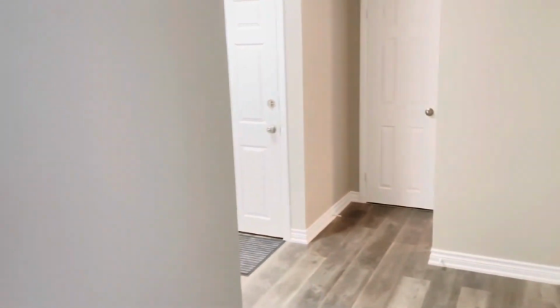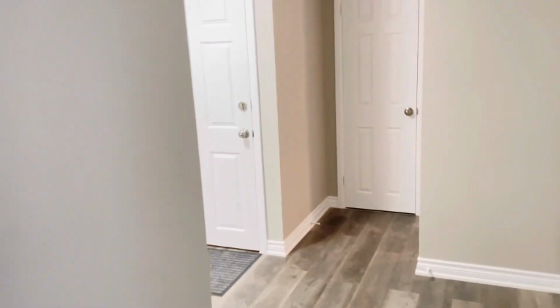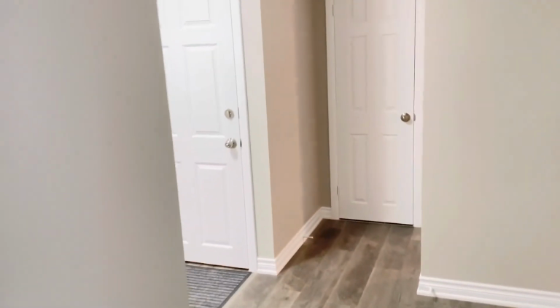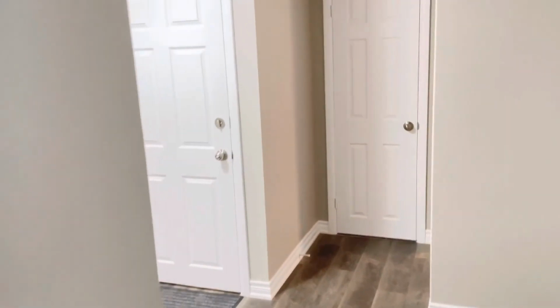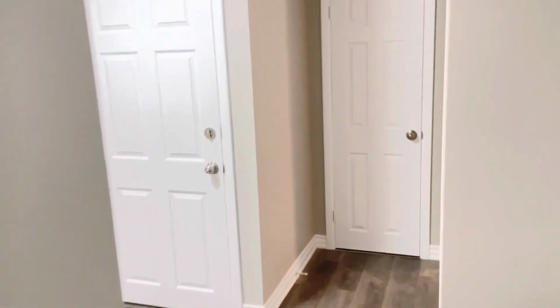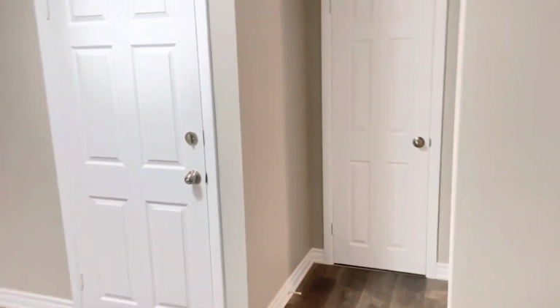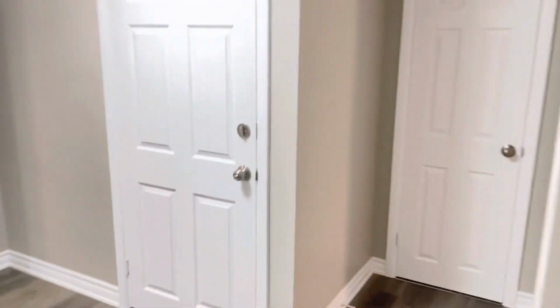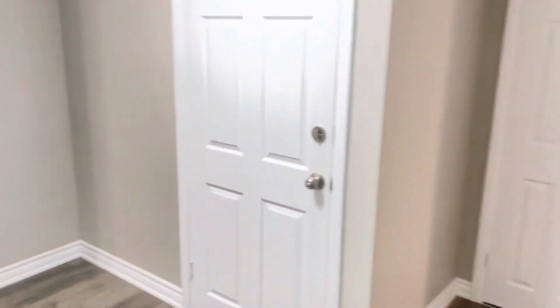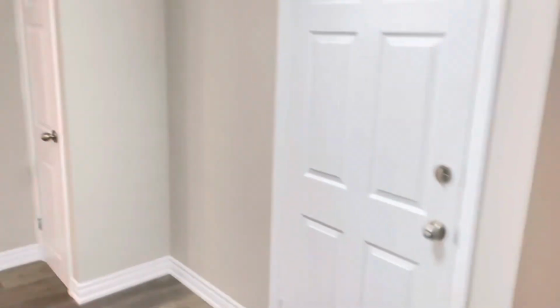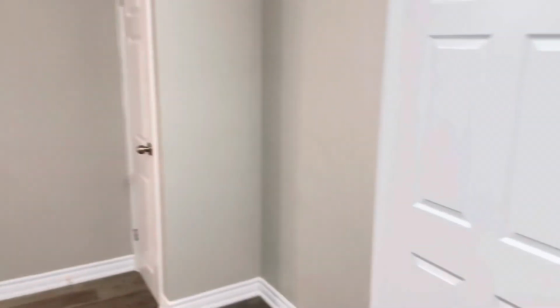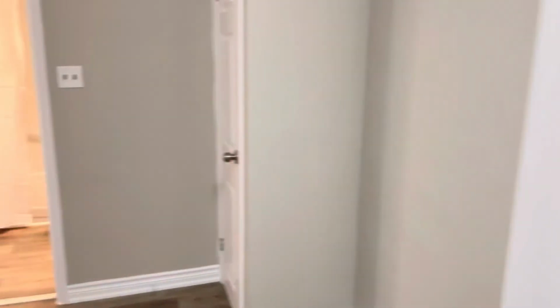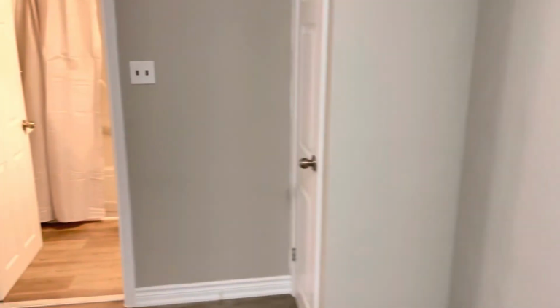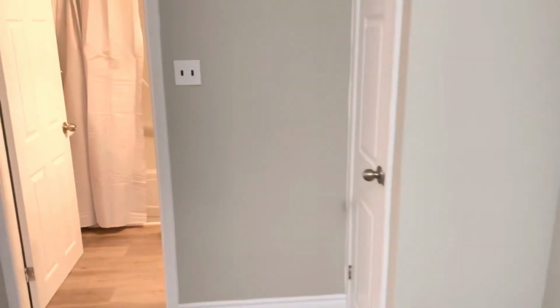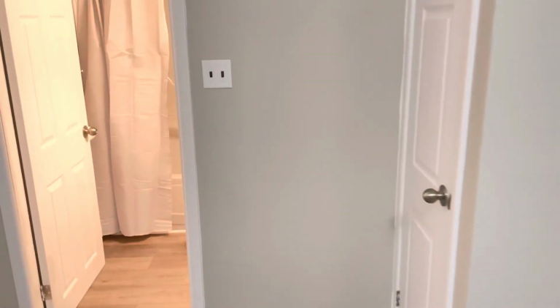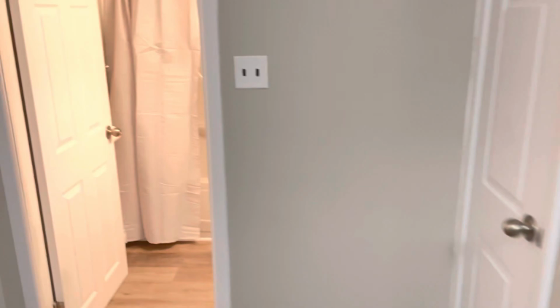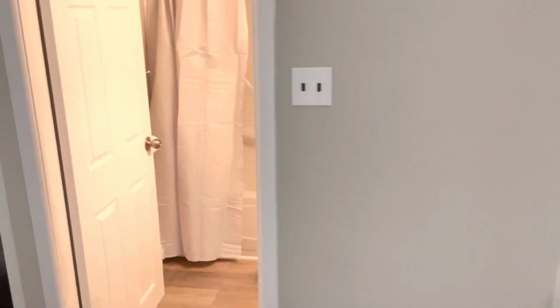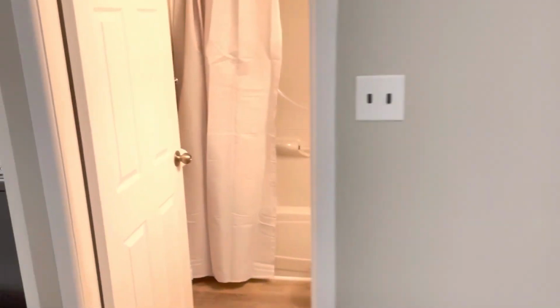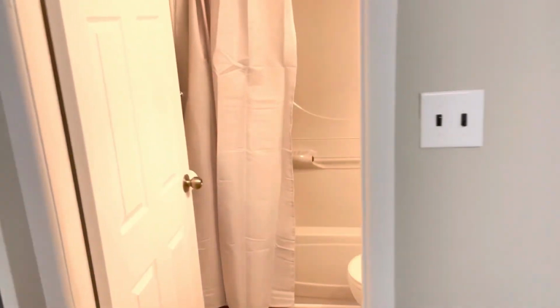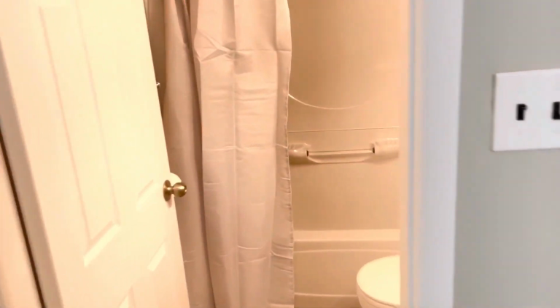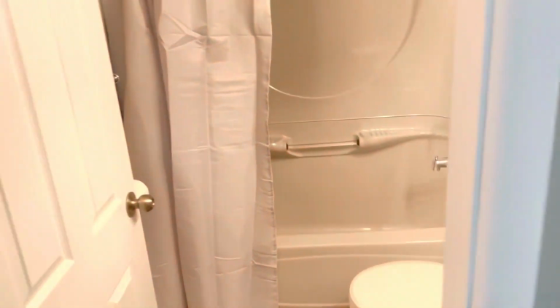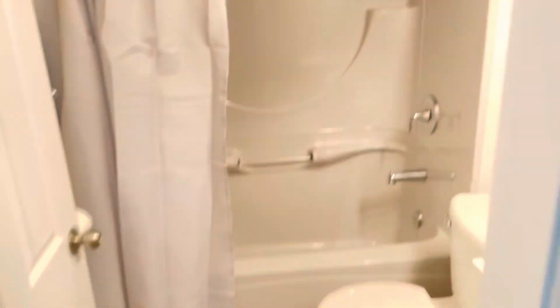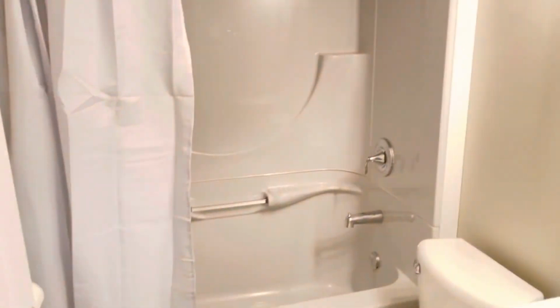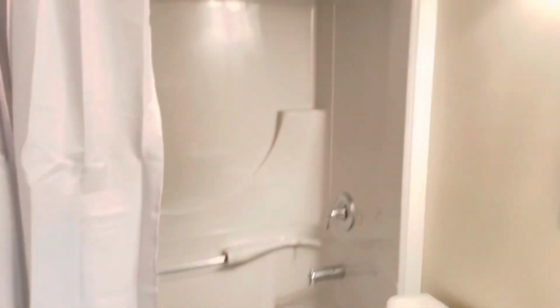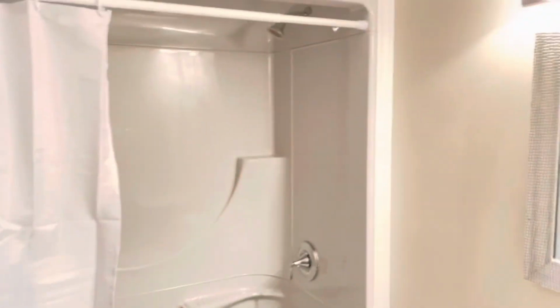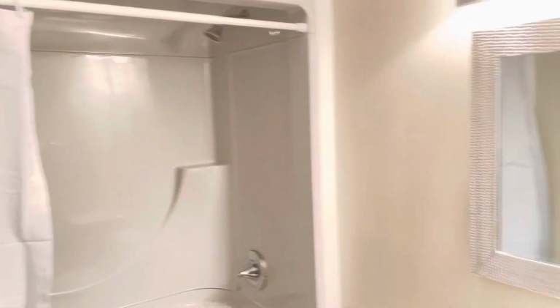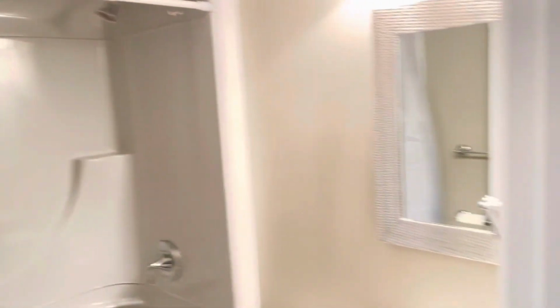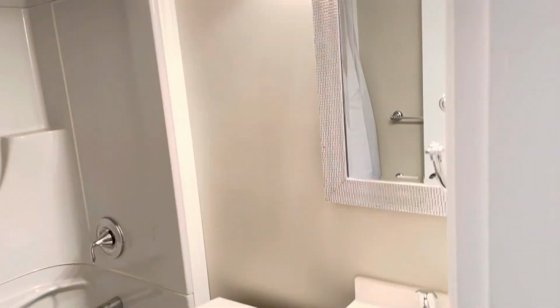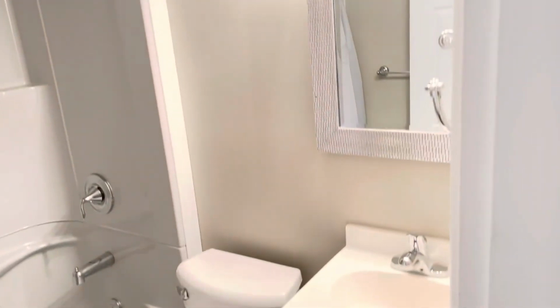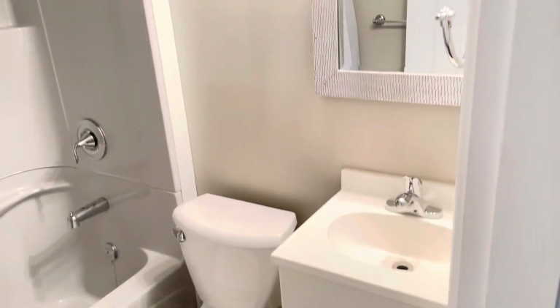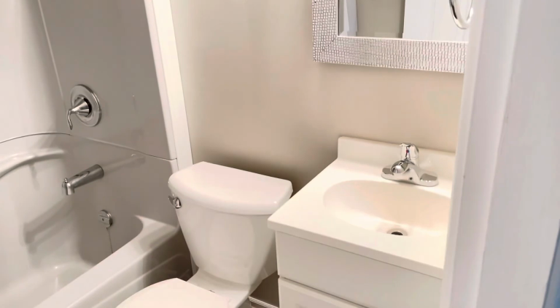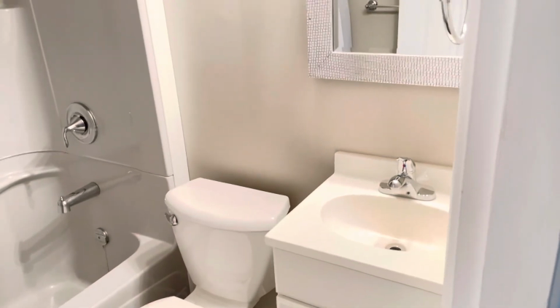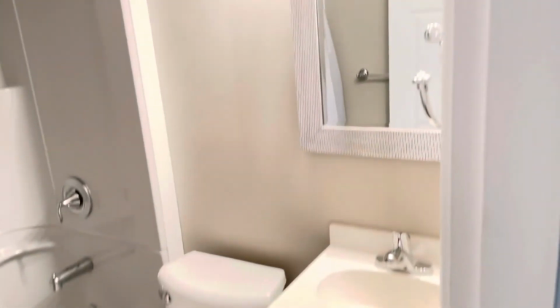Let's check out your bathroom. This unit has a full bath, a tub shower enclosure, and vanity.